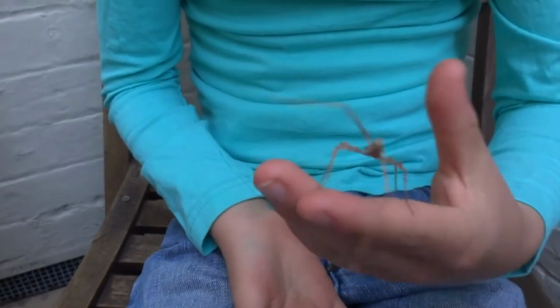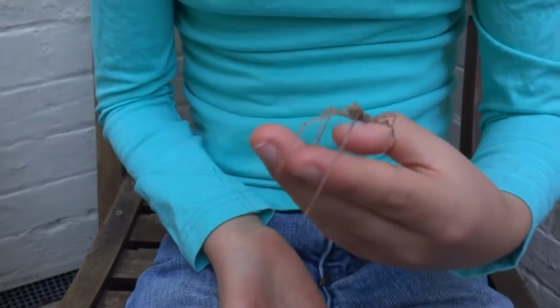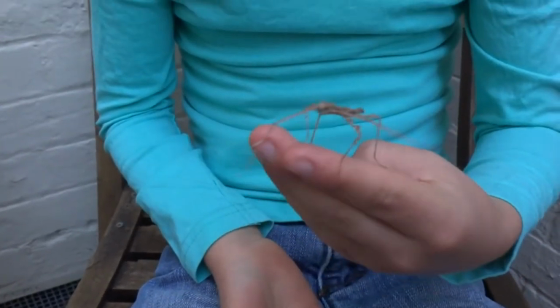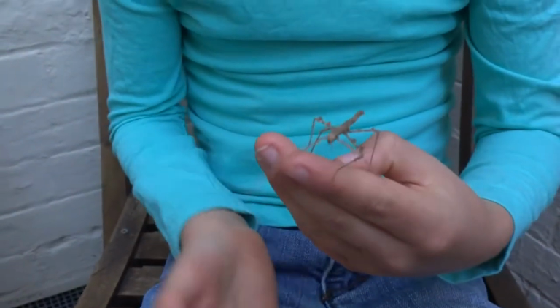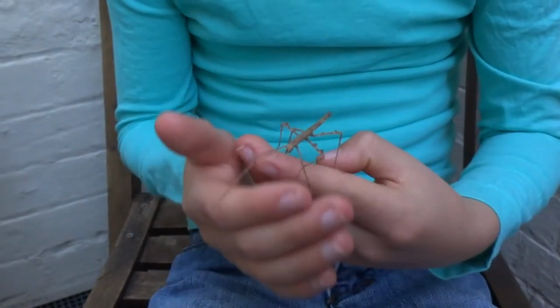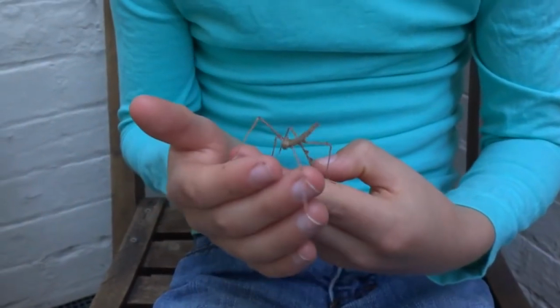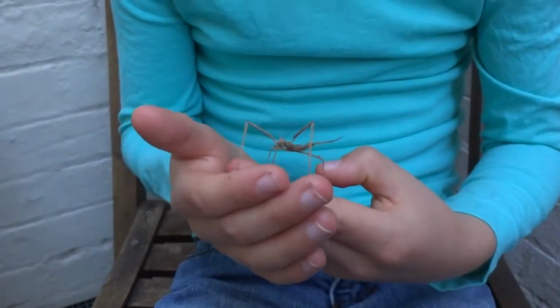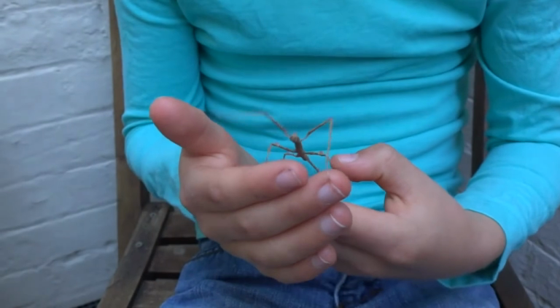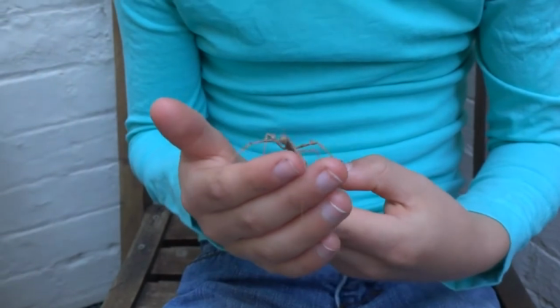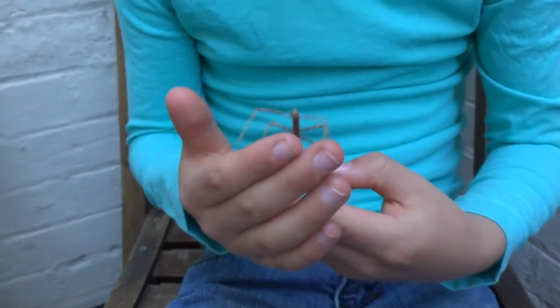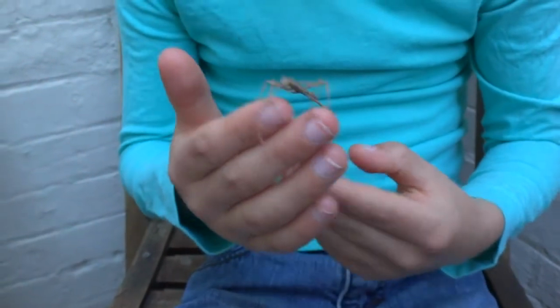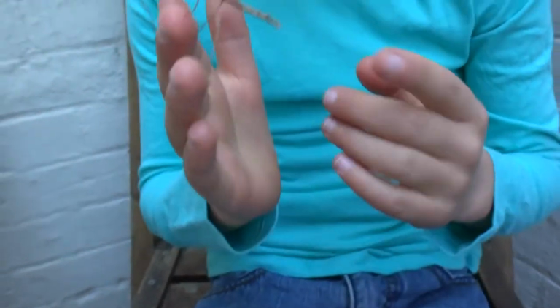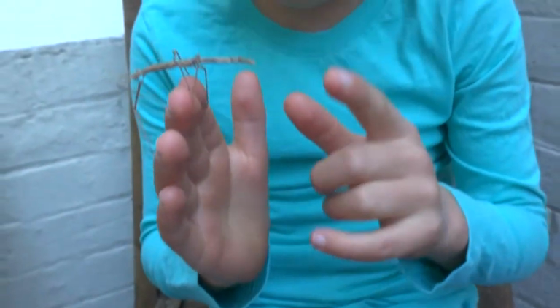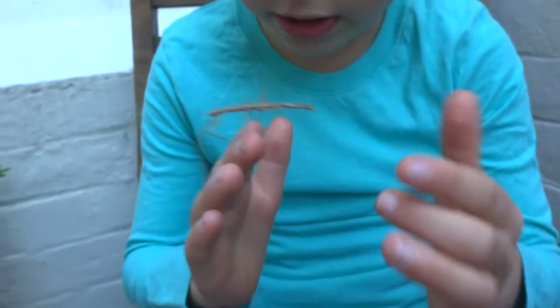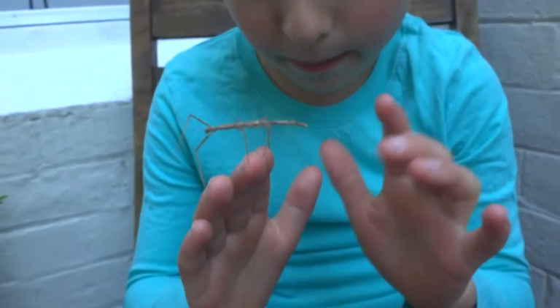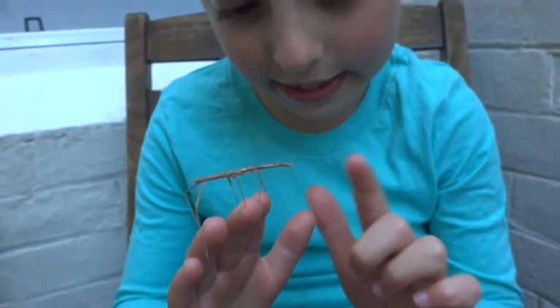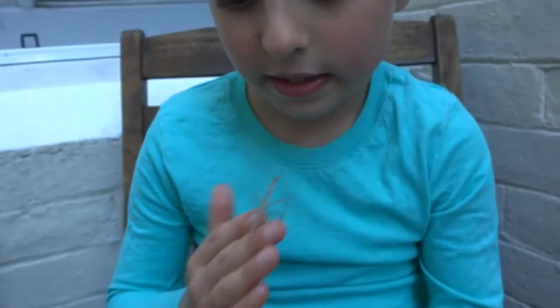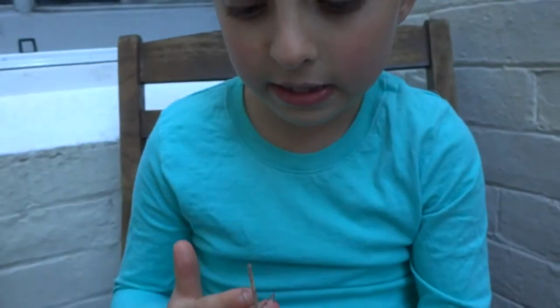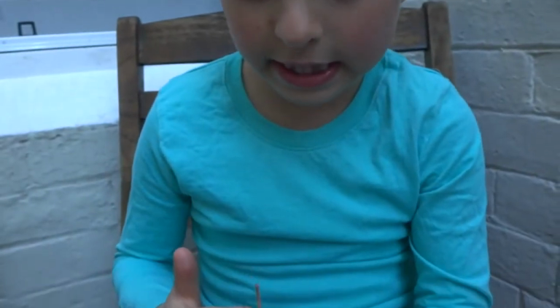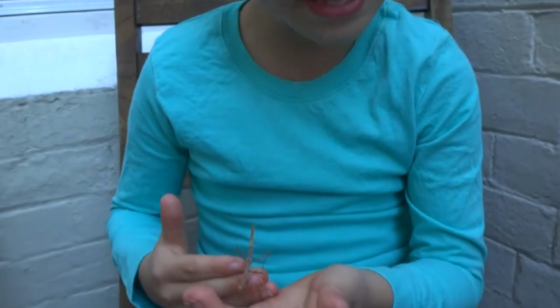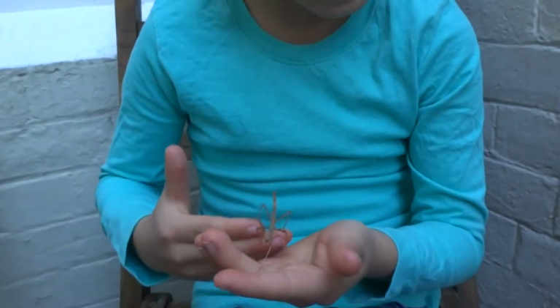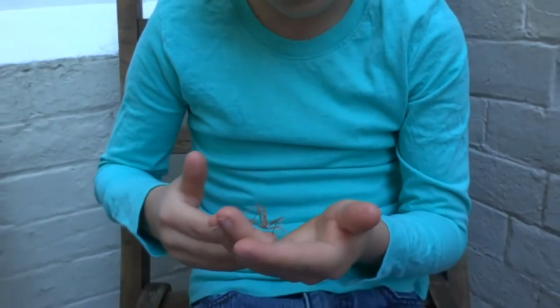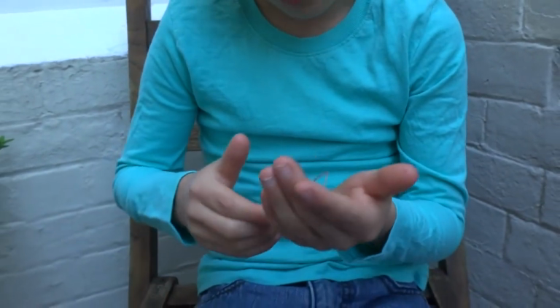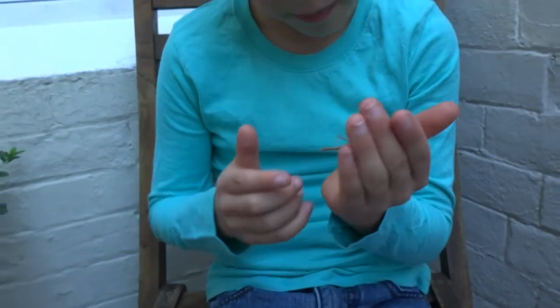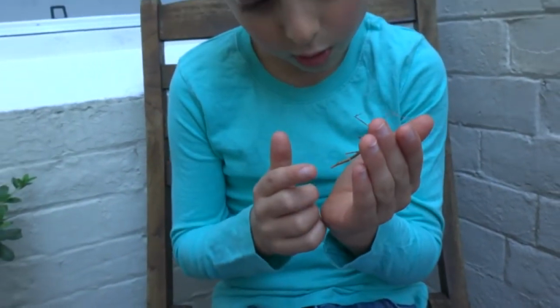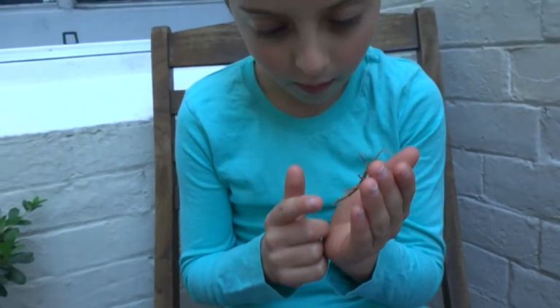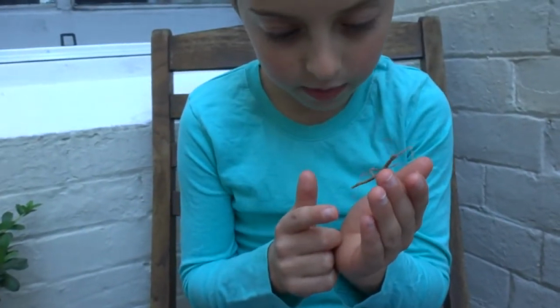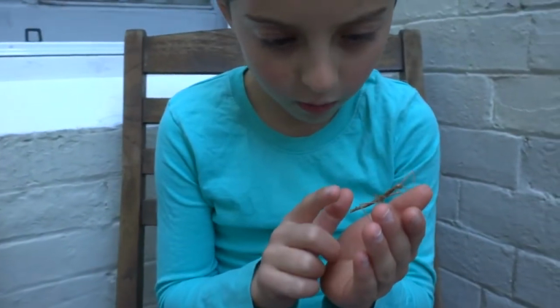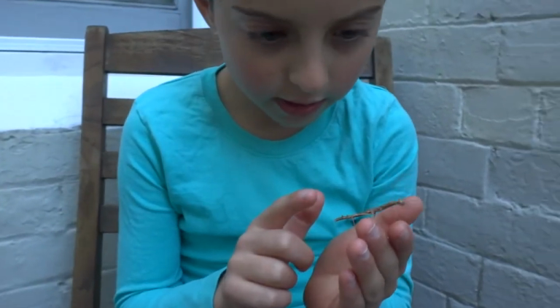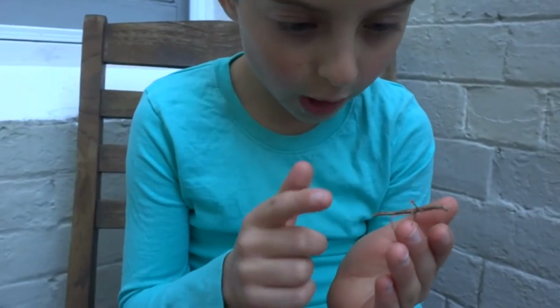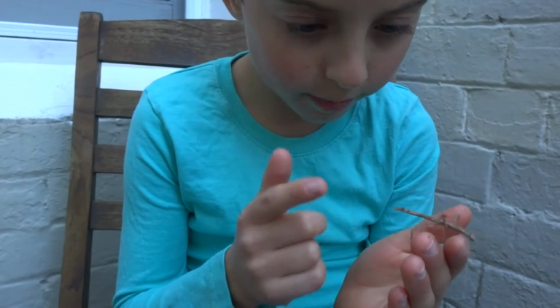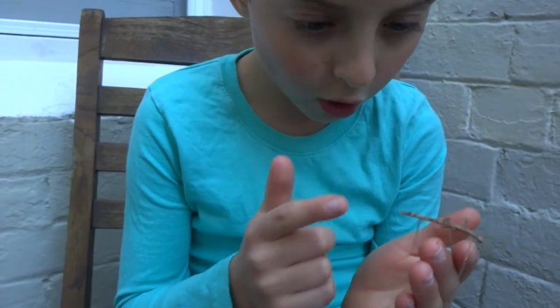But also, if they don't mate, they can still lay eggs, but they'll all be girls.